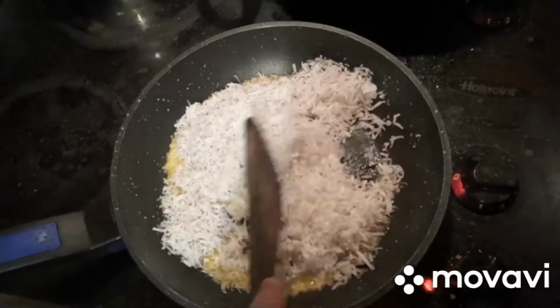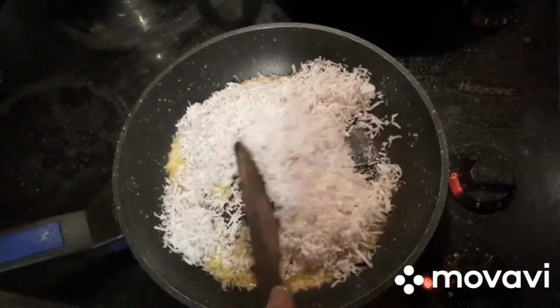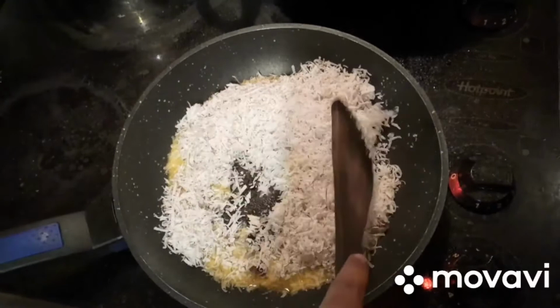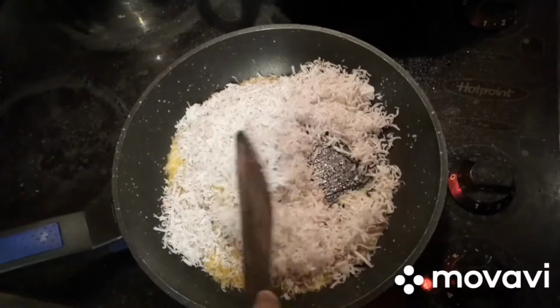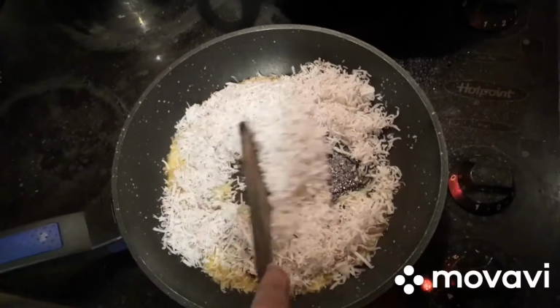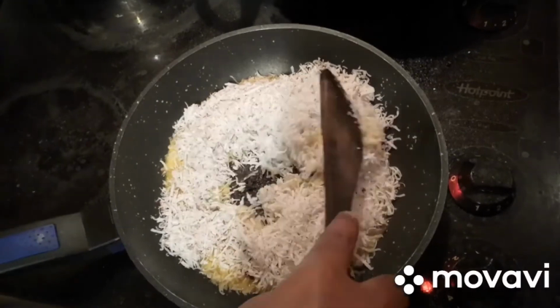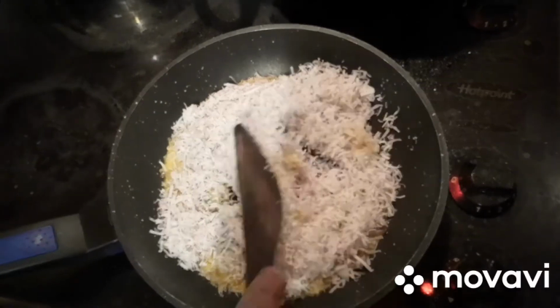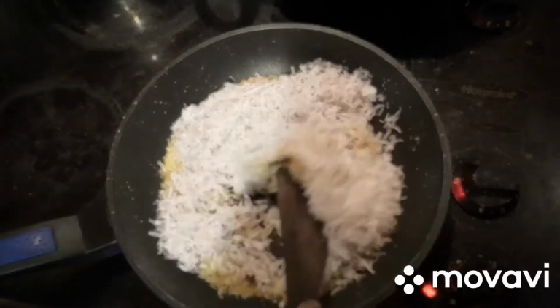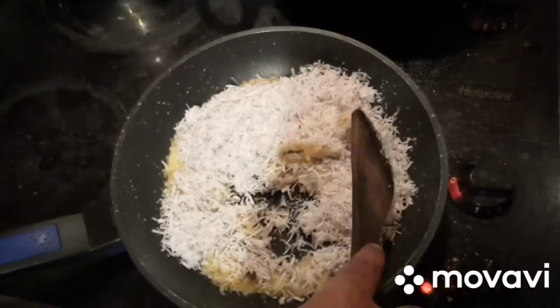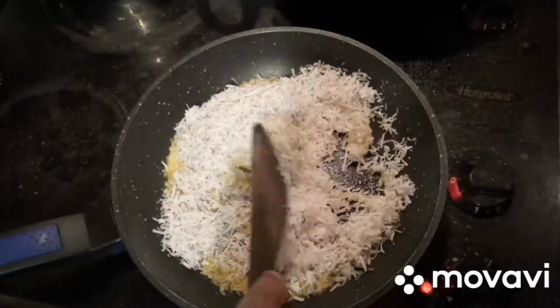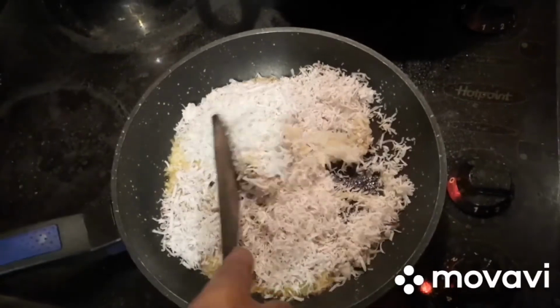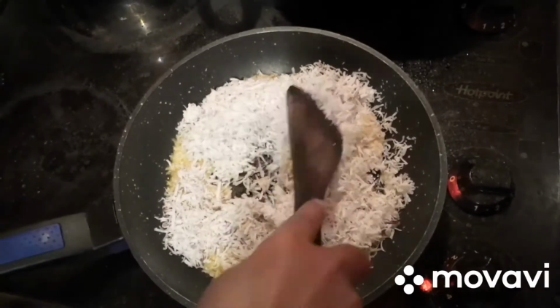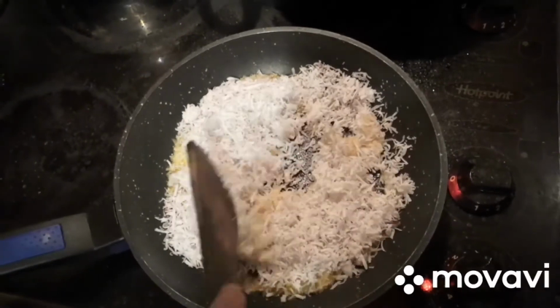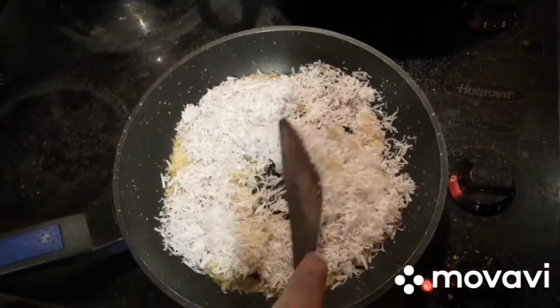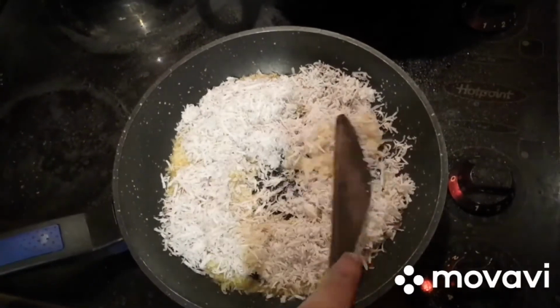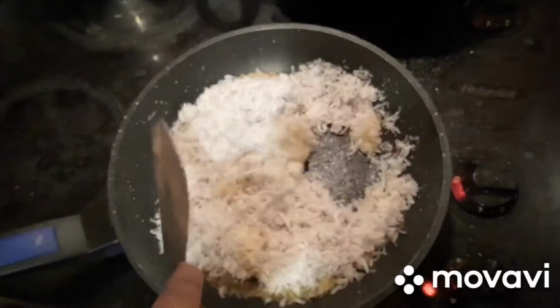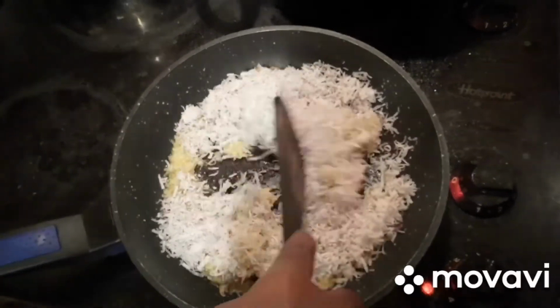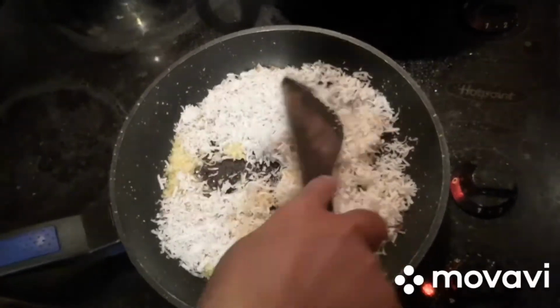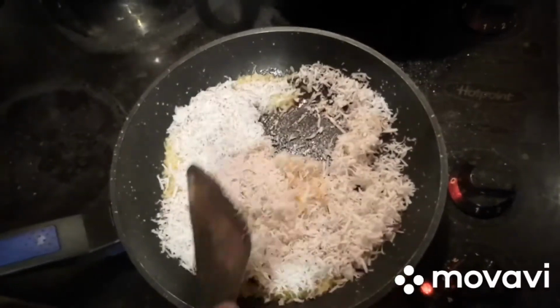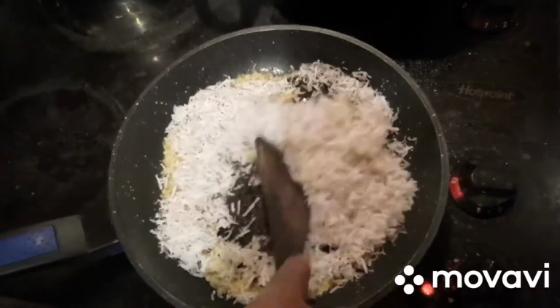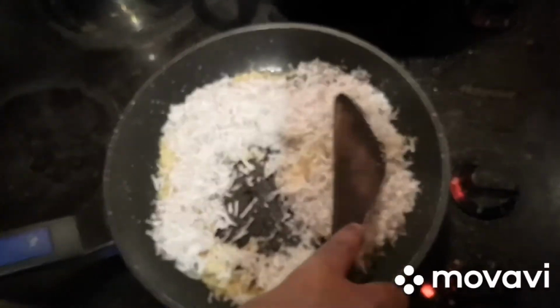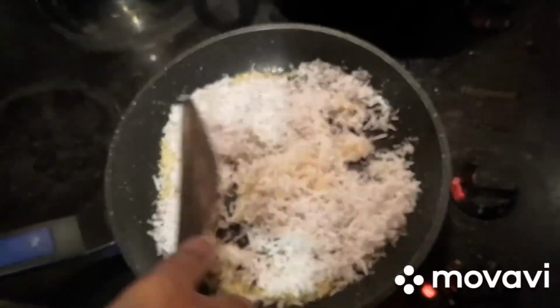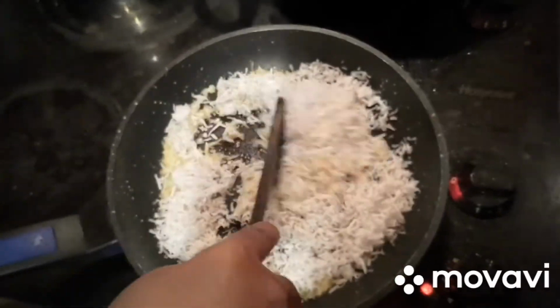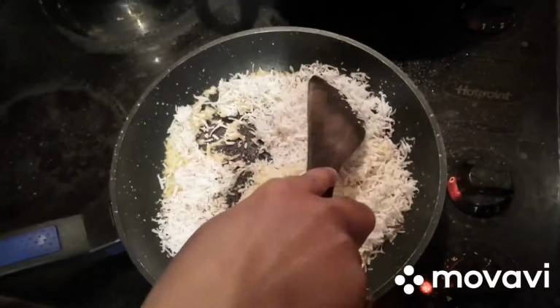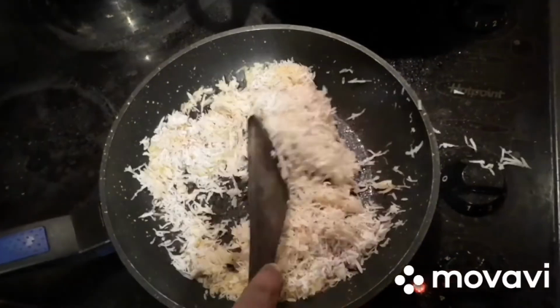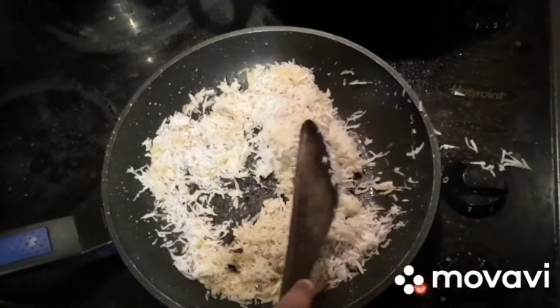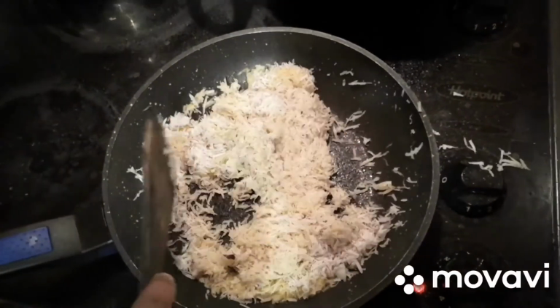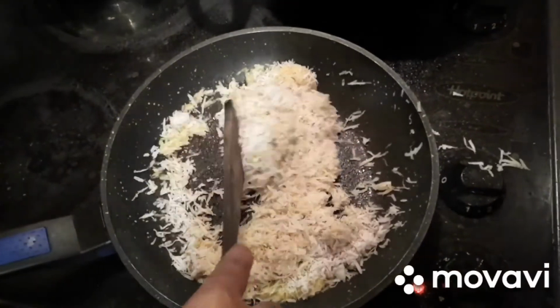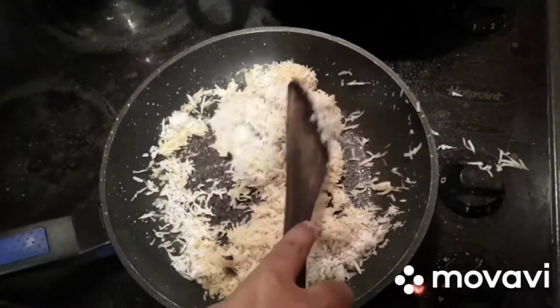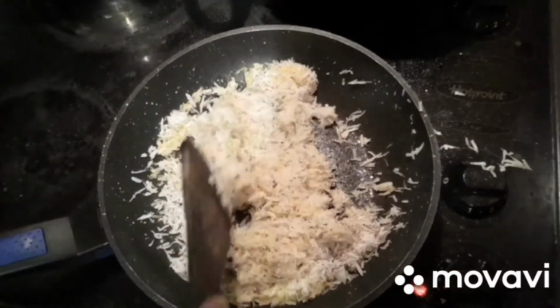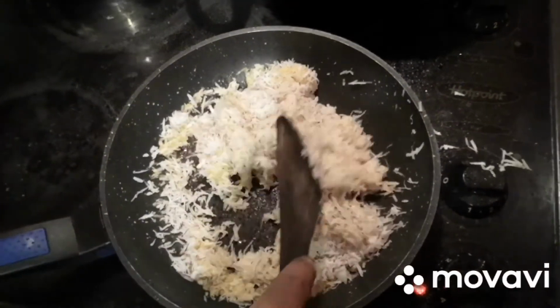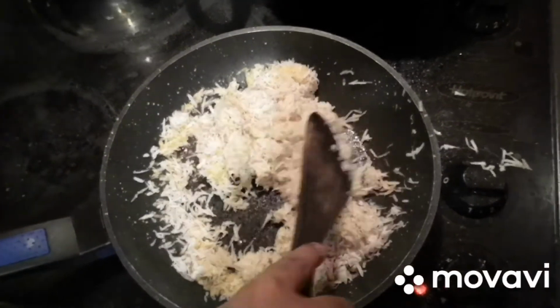Fry this coconut in the butter for 2 to 3 minutes. Please keep your stove on a medium flame.